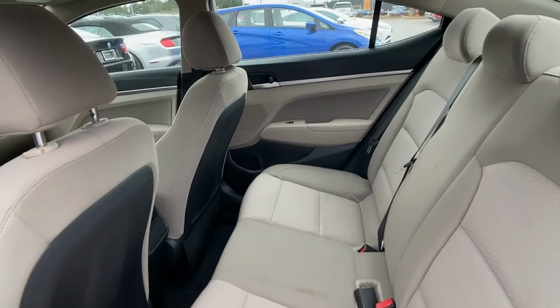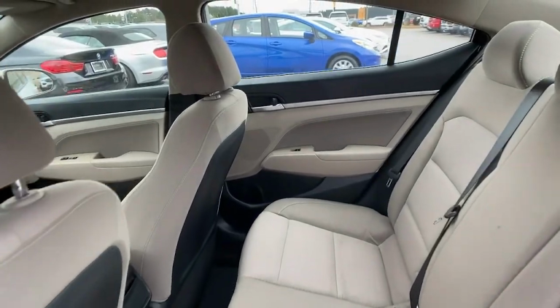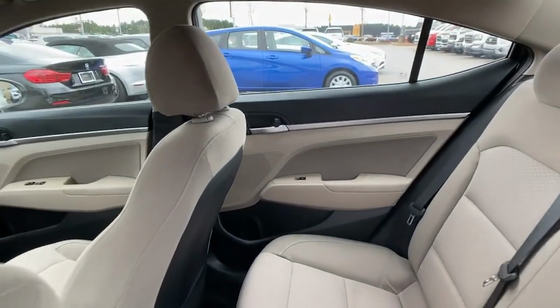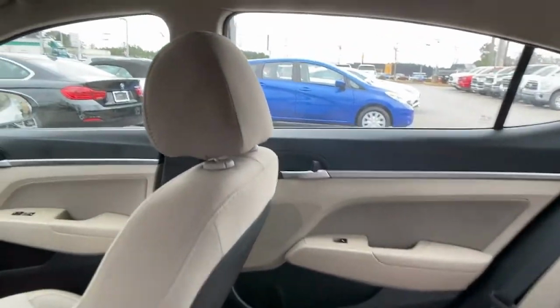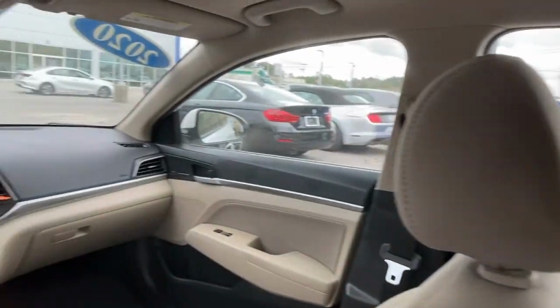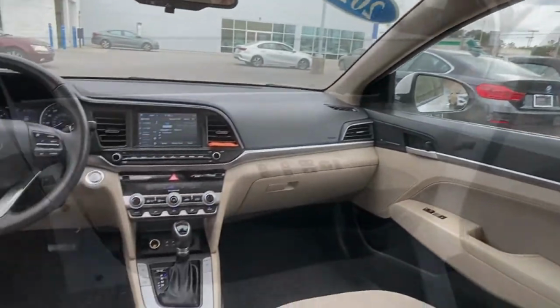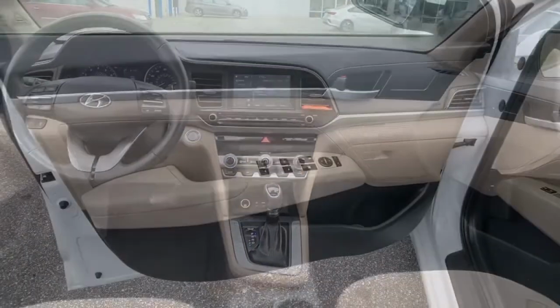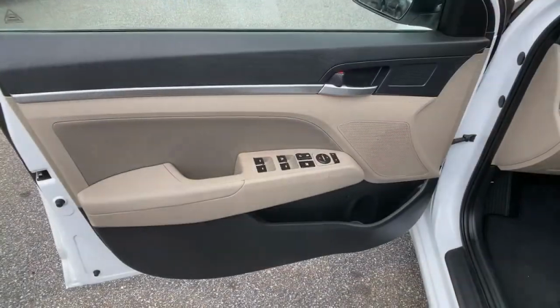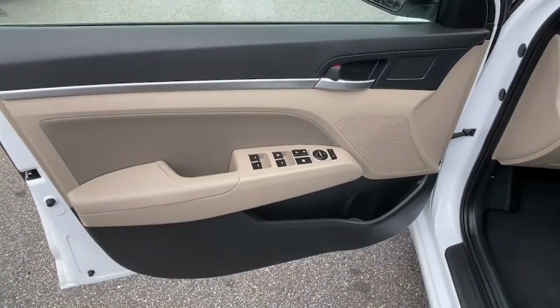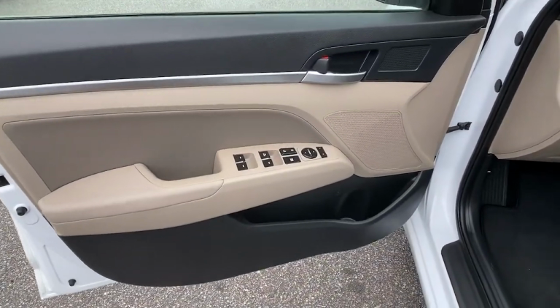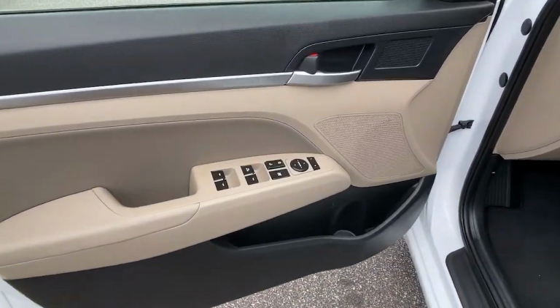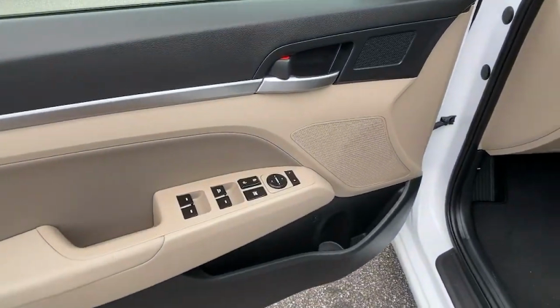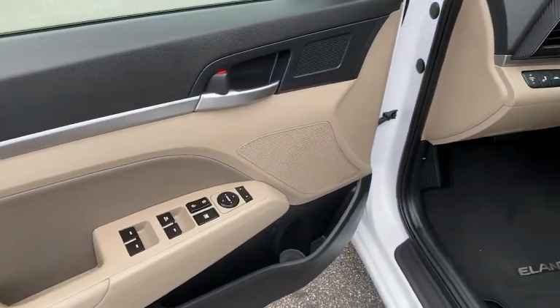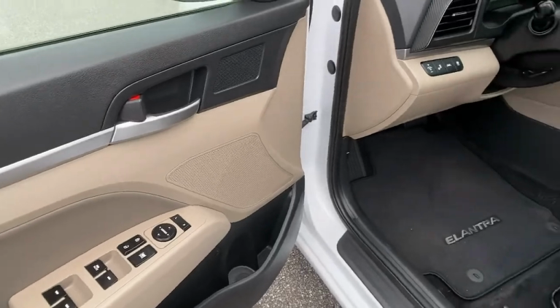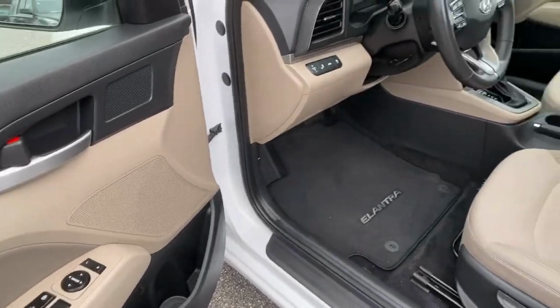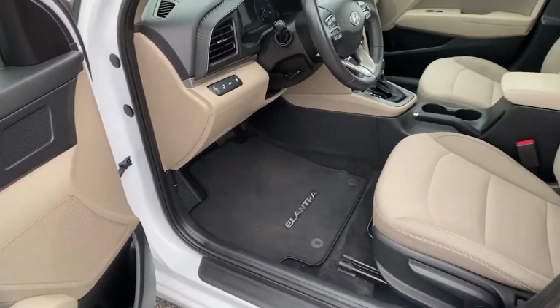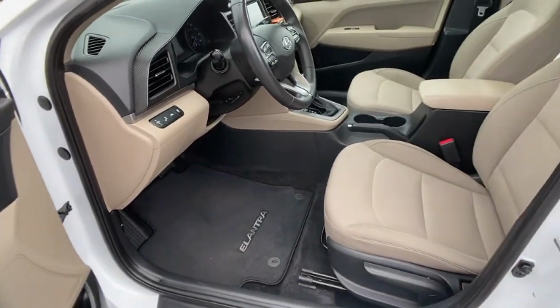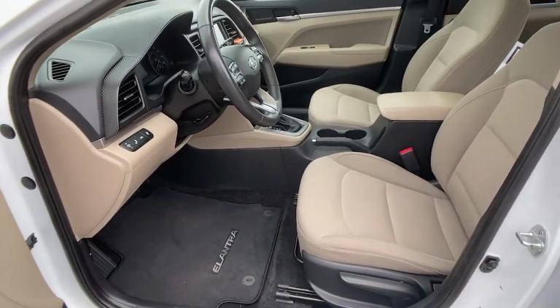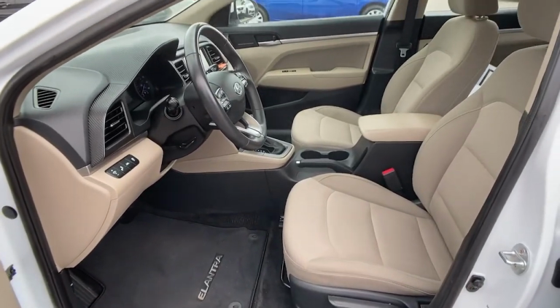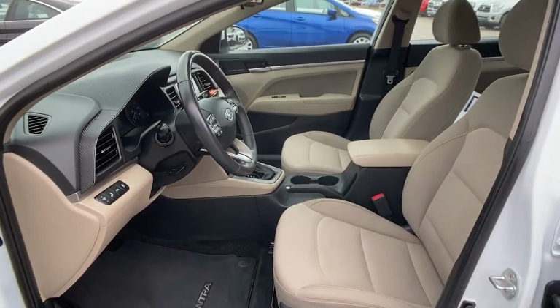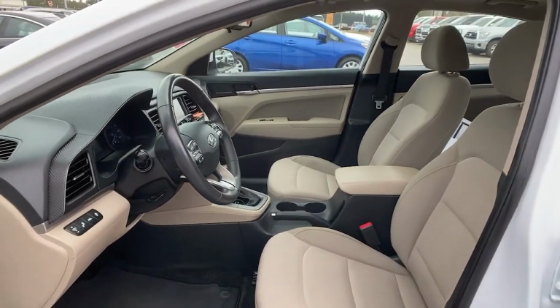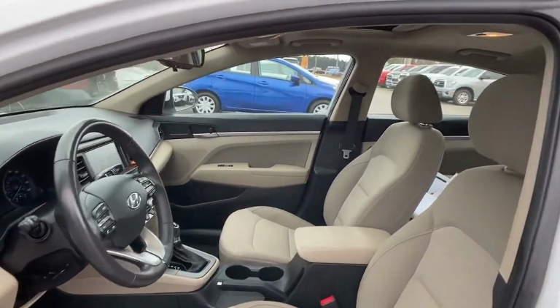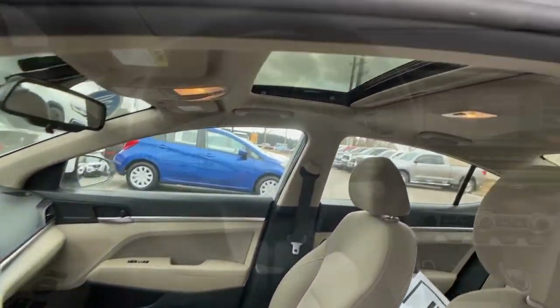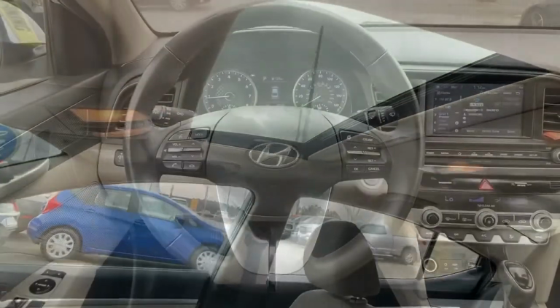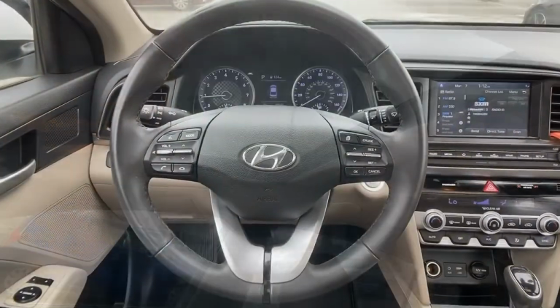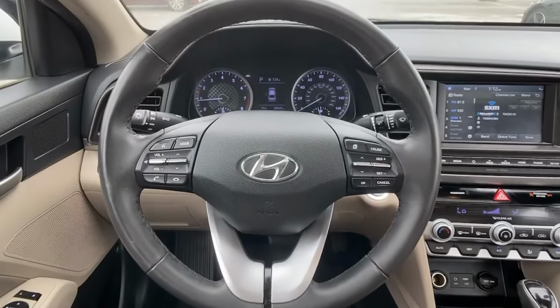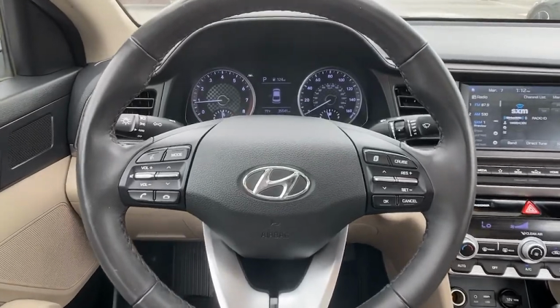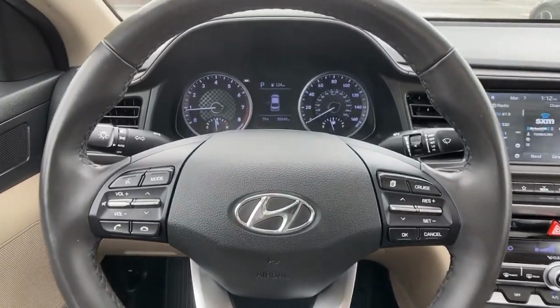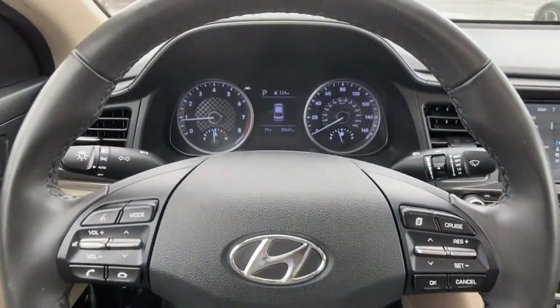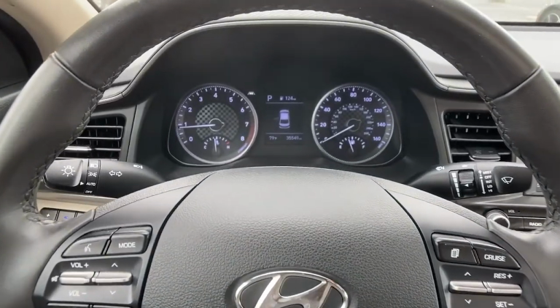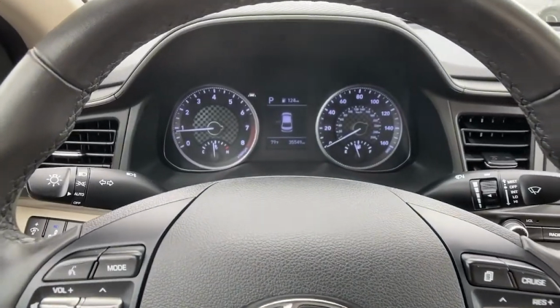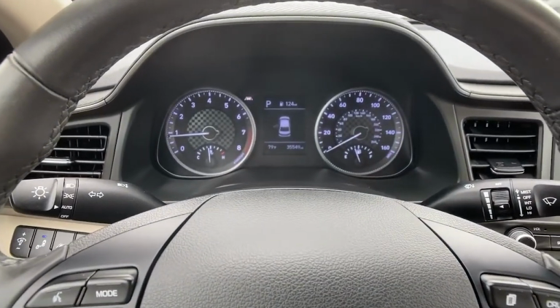Sun and moonroof, keyless entry, hands-free liftgate, keyless start, heated mirrors, backup camera, satellite radio, lane-keeping assist, heated front seat, aluminum wheels.